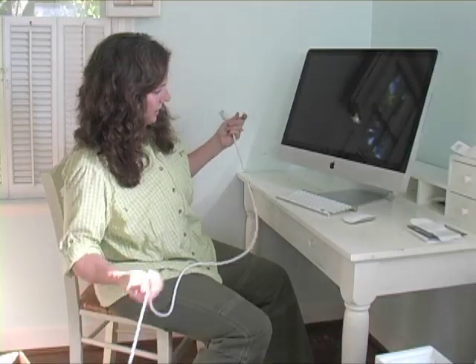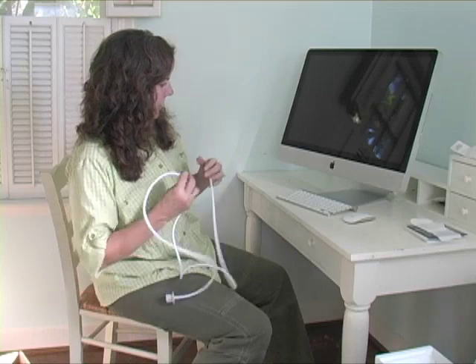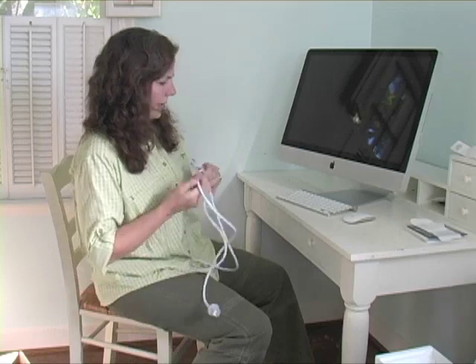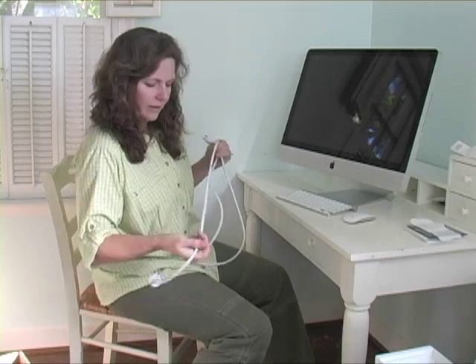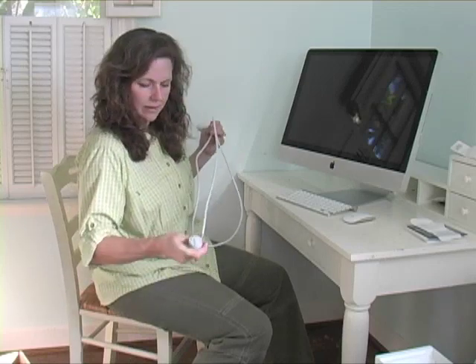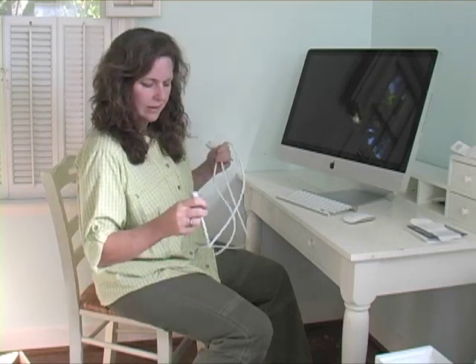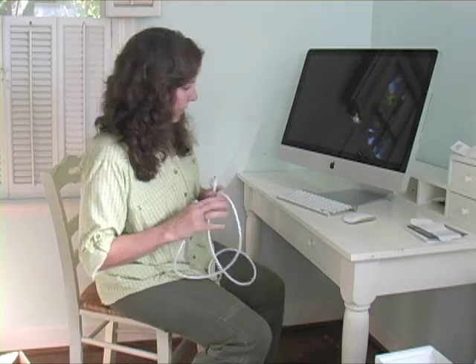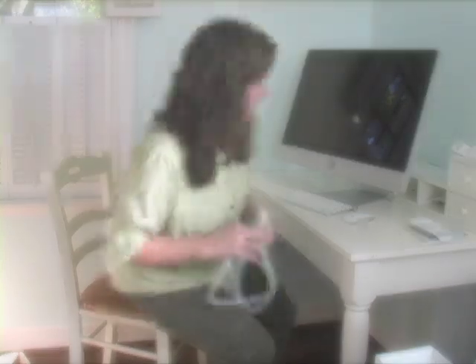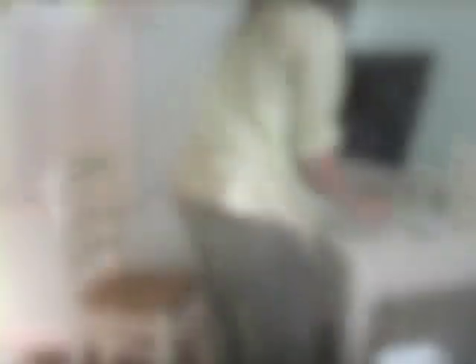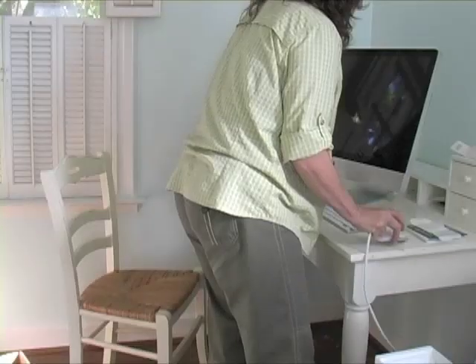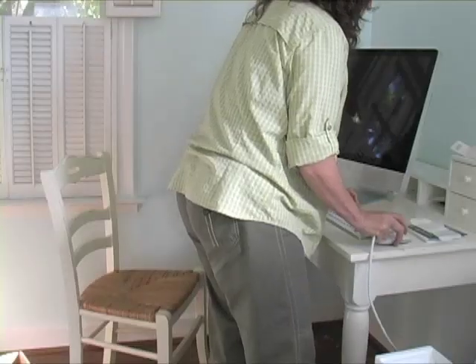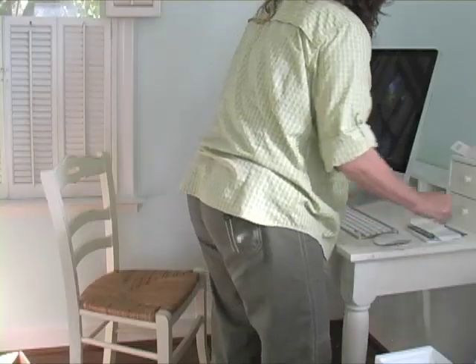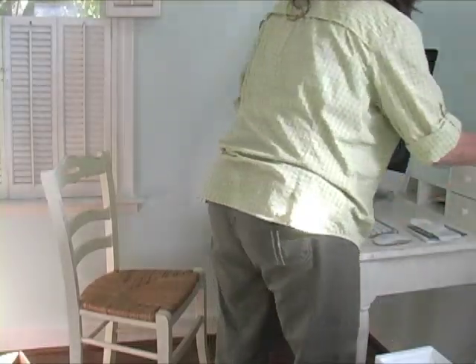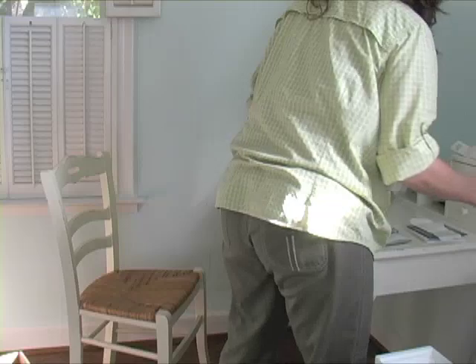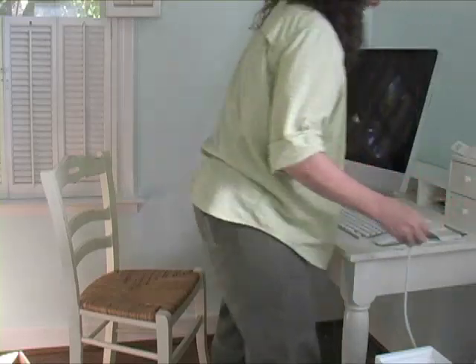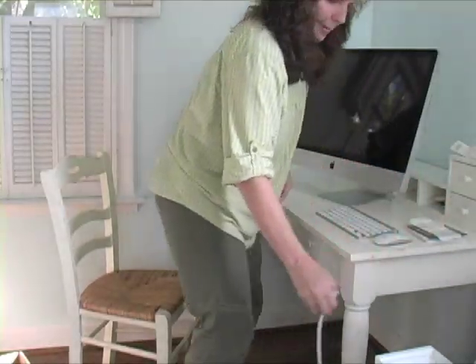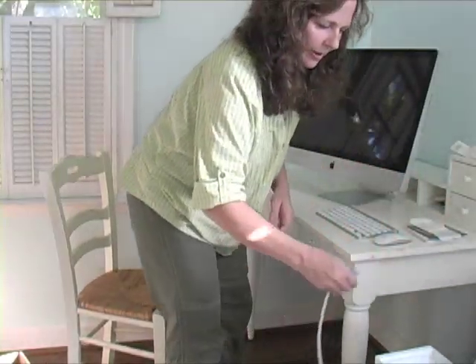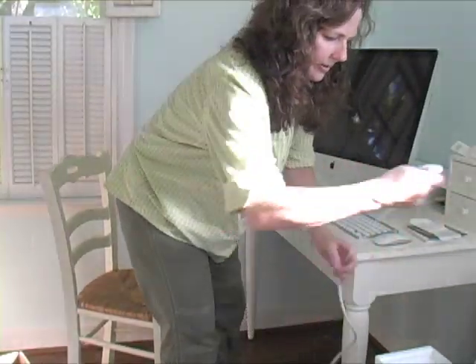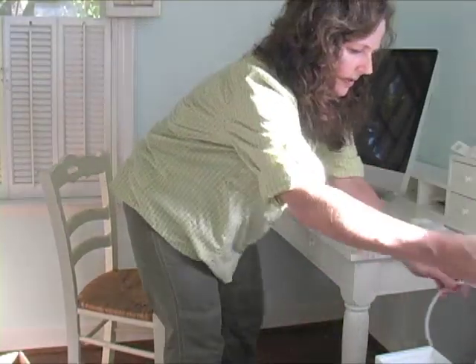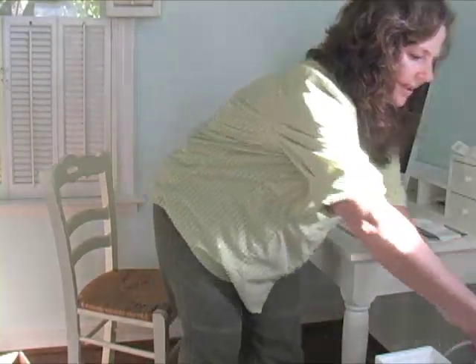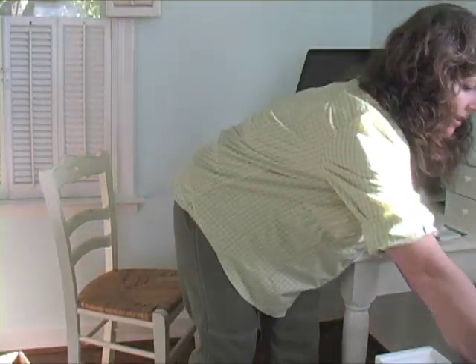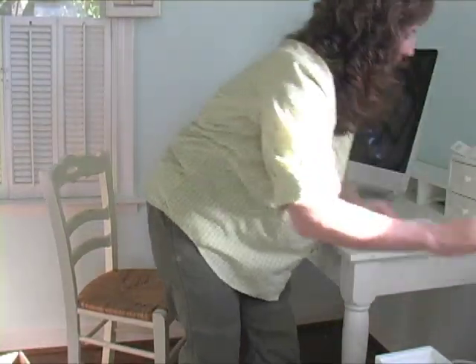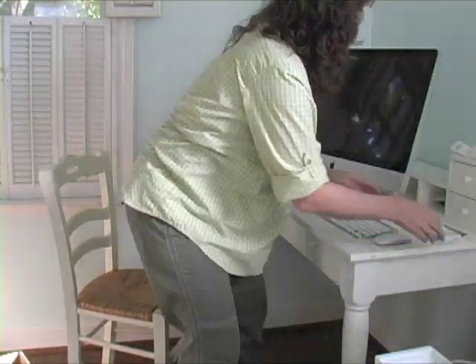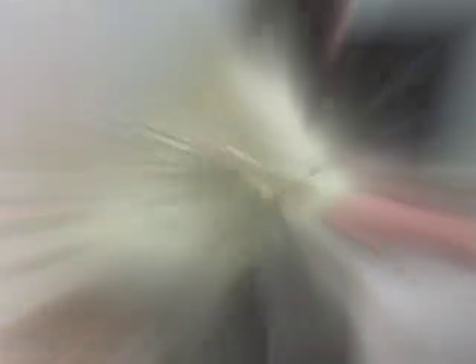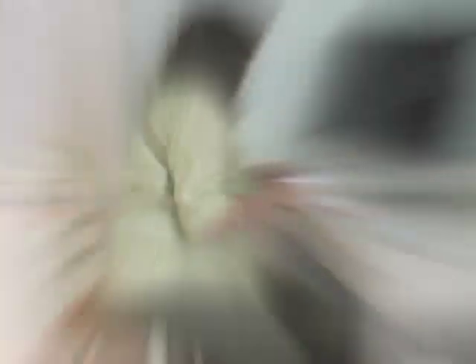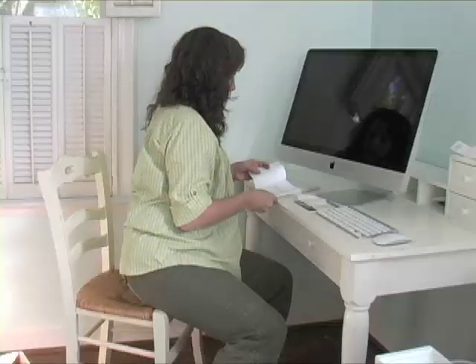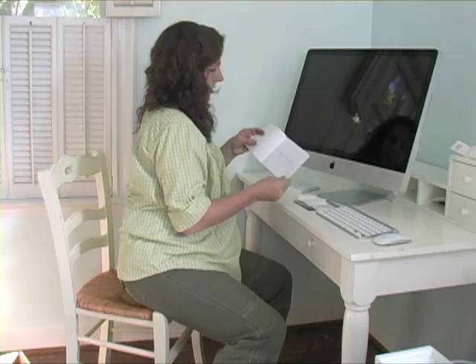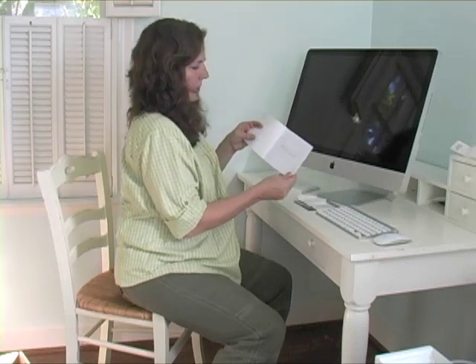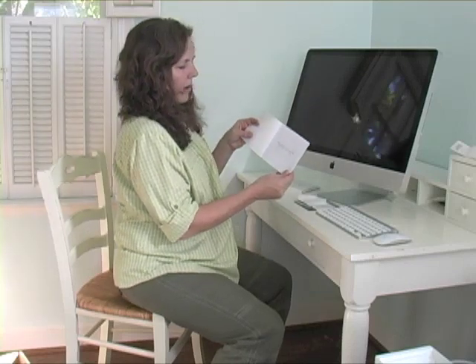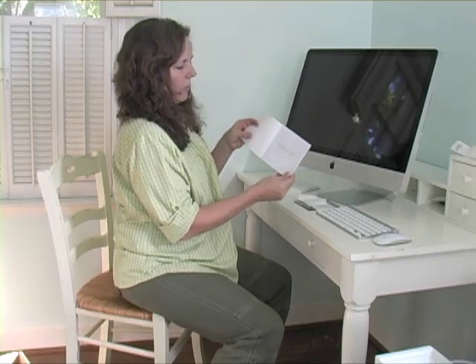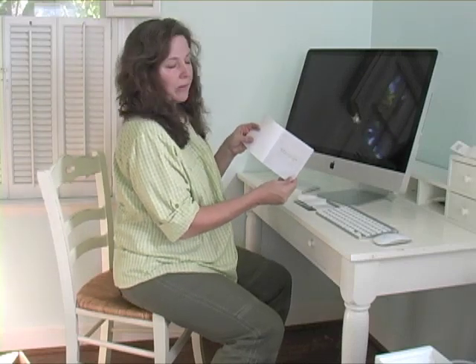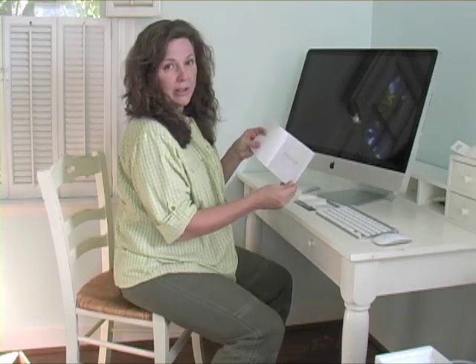I could plug it in and see what happens. Think there's some directions I should read? Maybe so. I don't want to mess anything up. Congratulations, you and your iMac were made for each other.